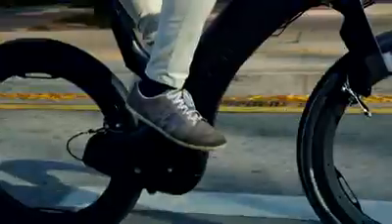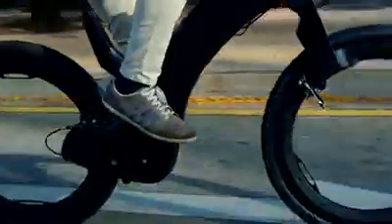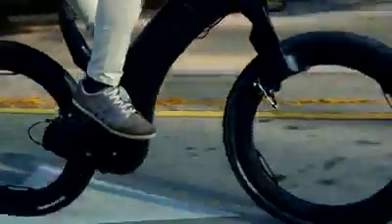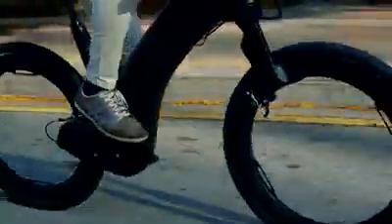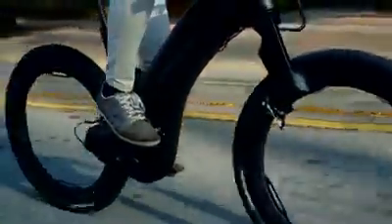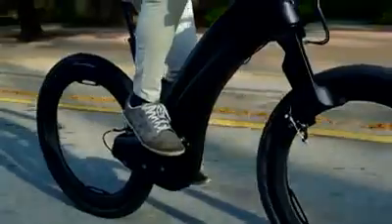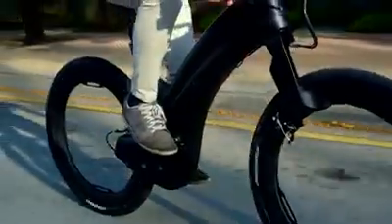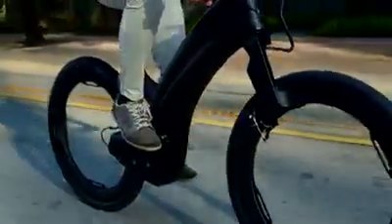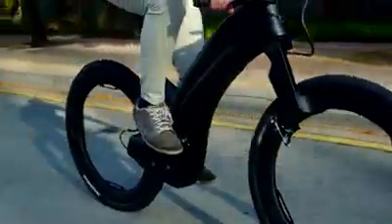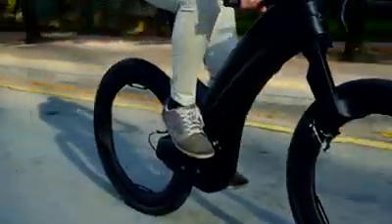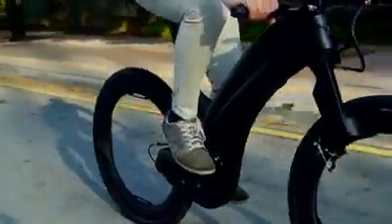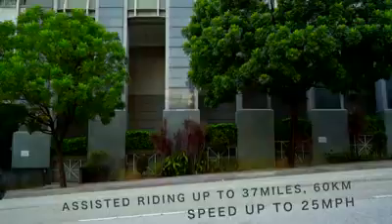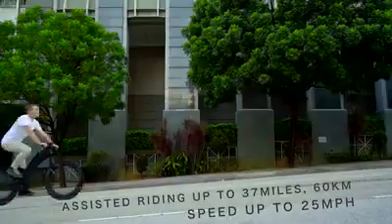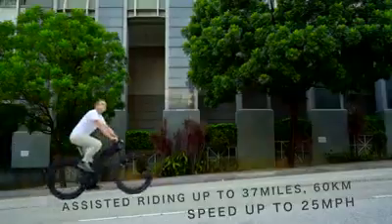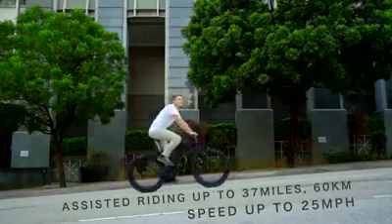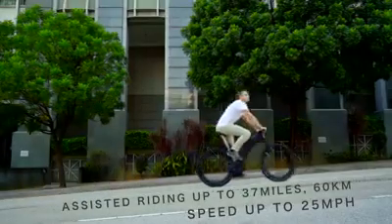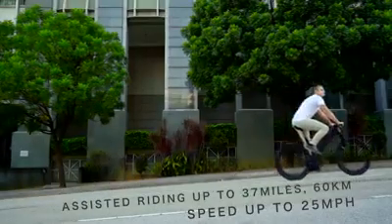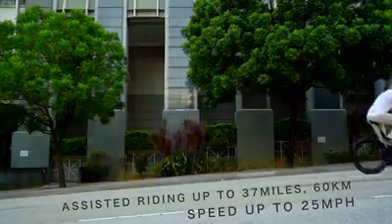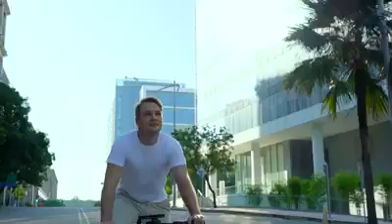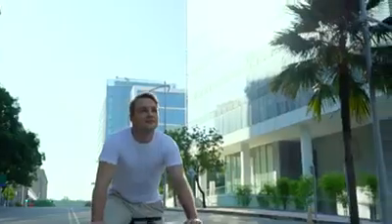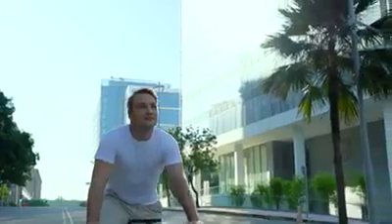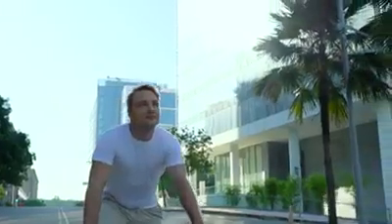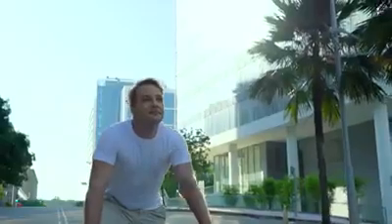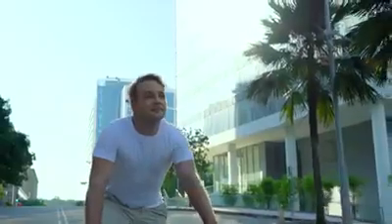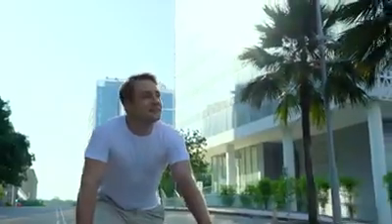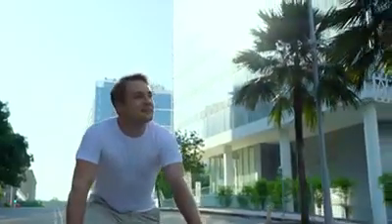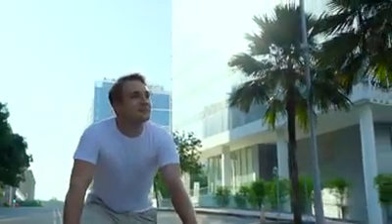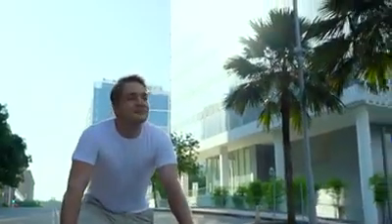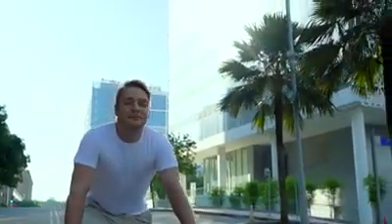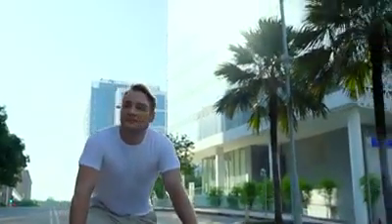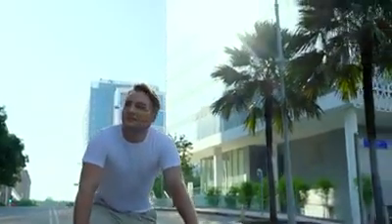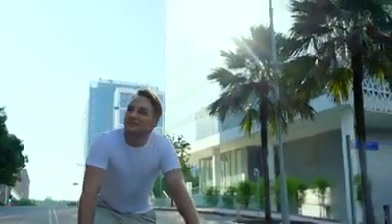Feel the need for speed? Simply rev the throttle and watch the world slow down. Revo's powerful electric drivetrain will get you around in no time.